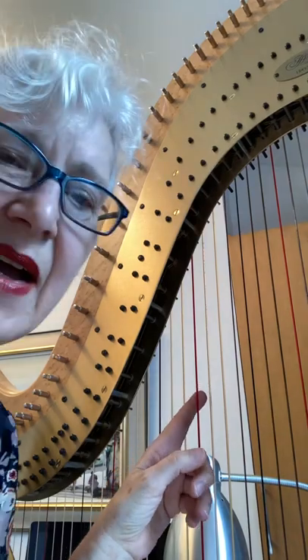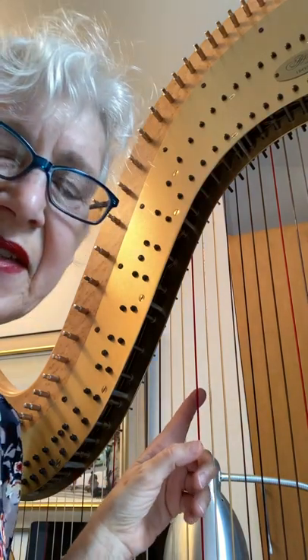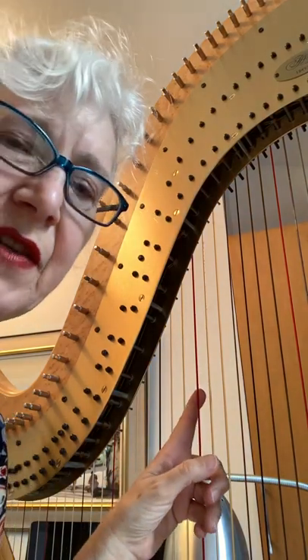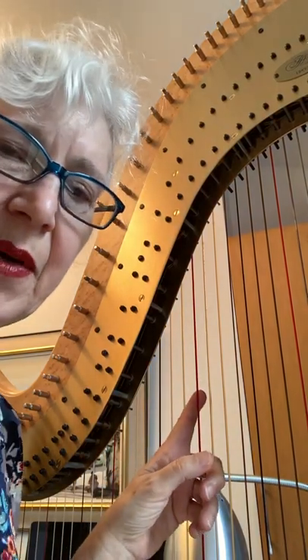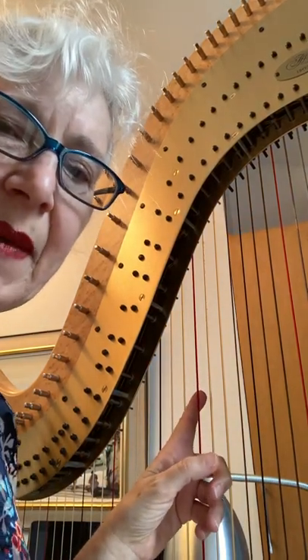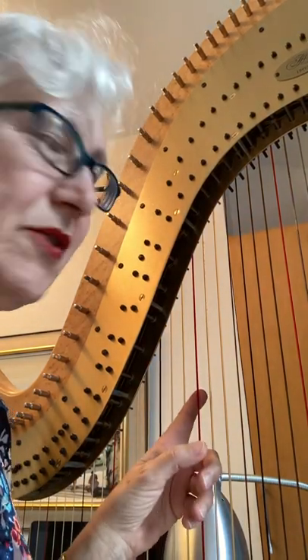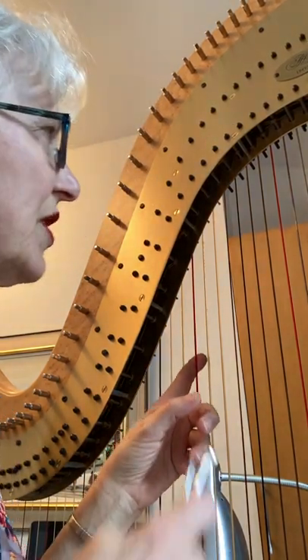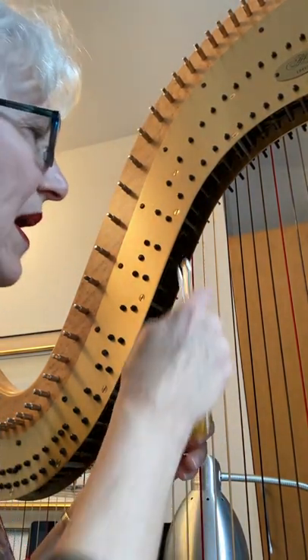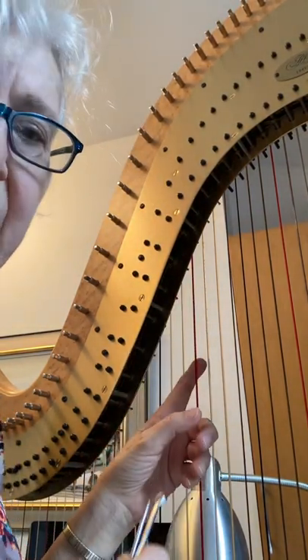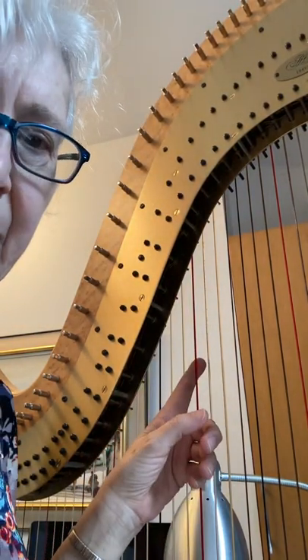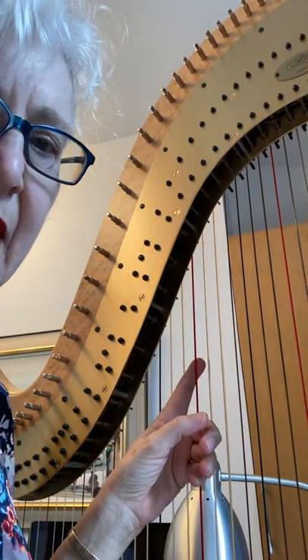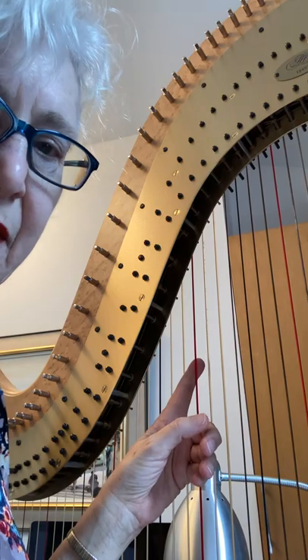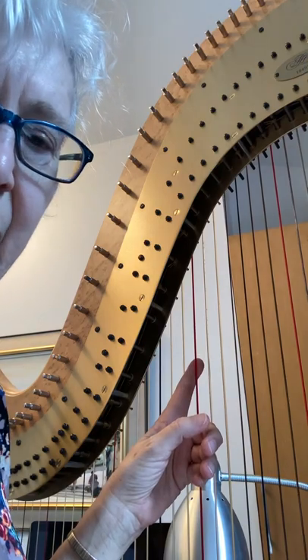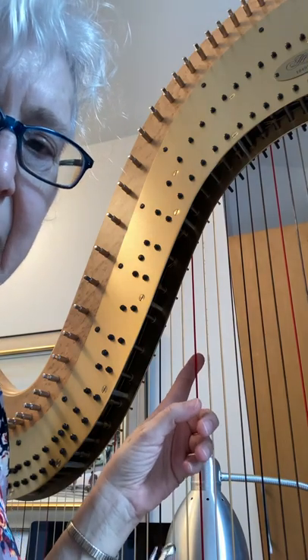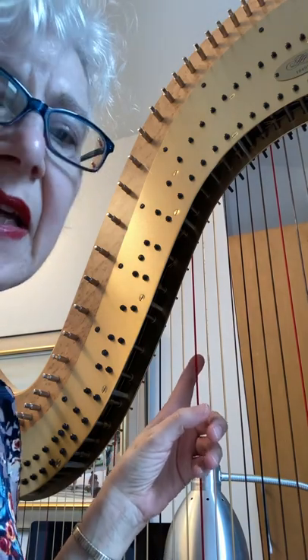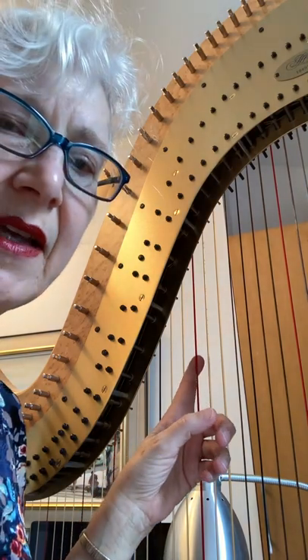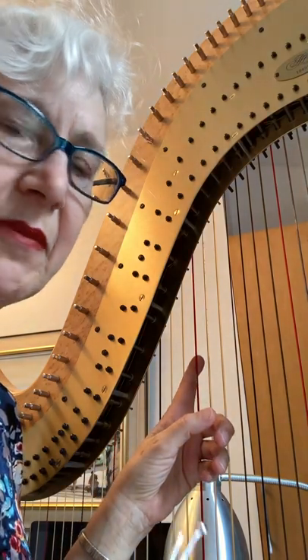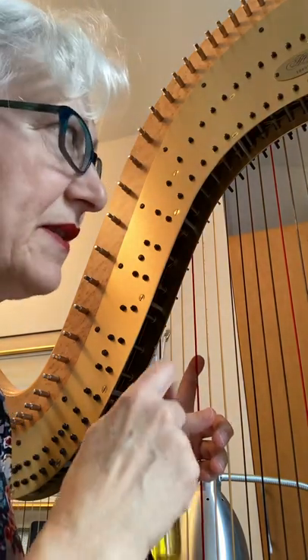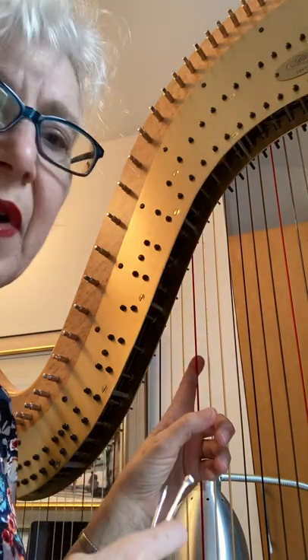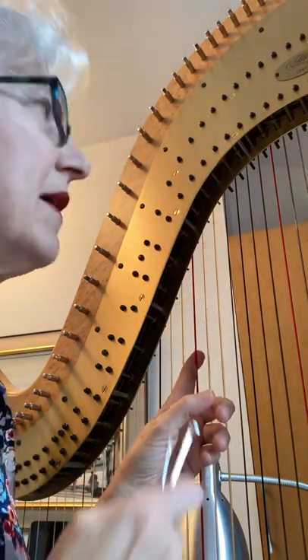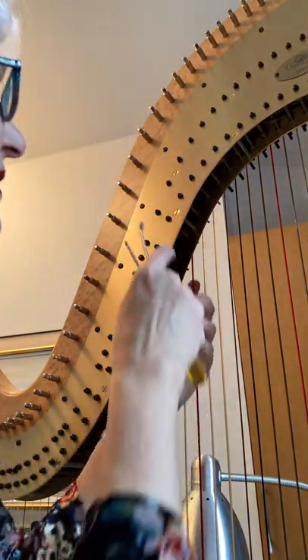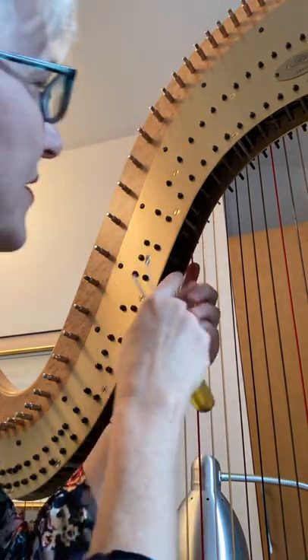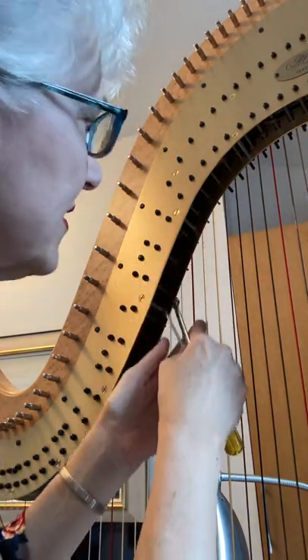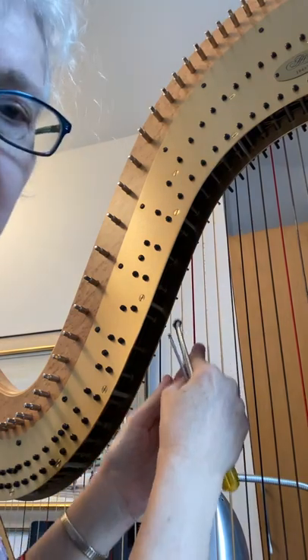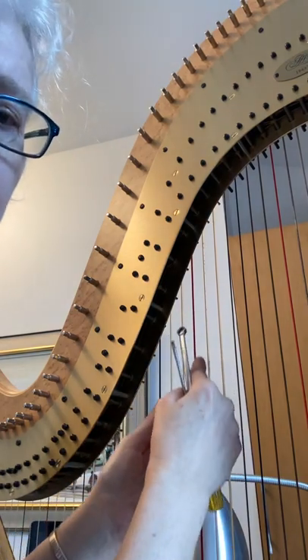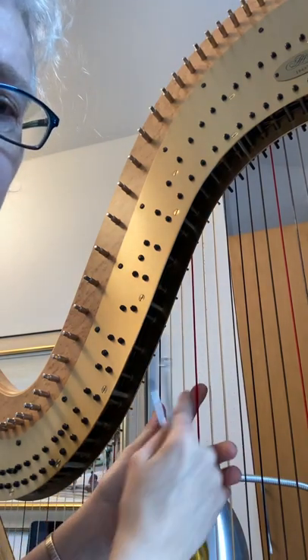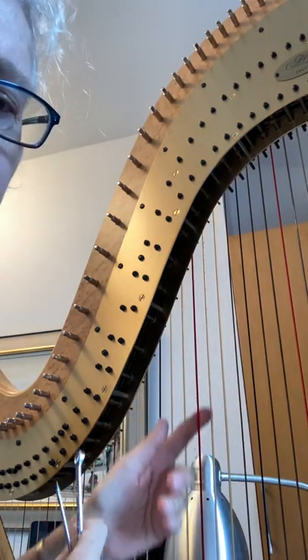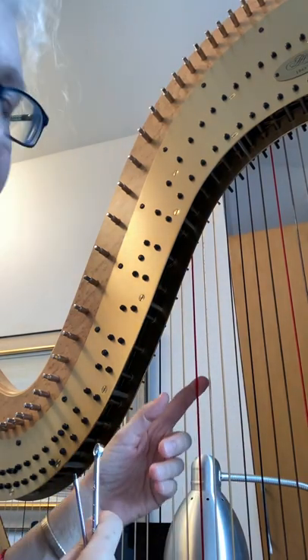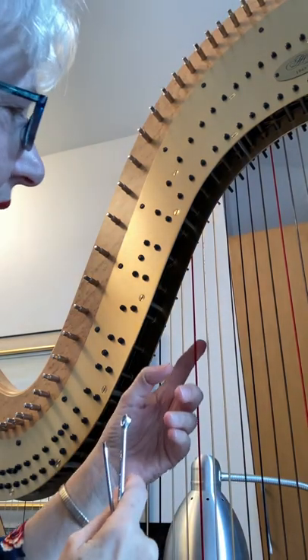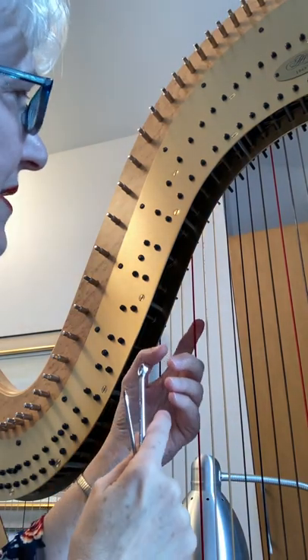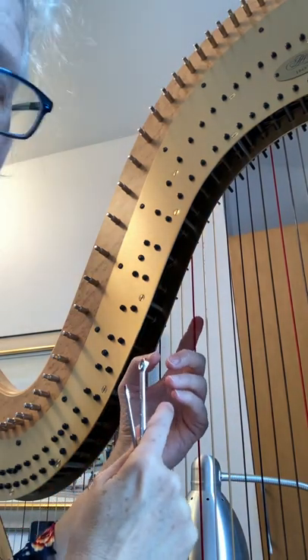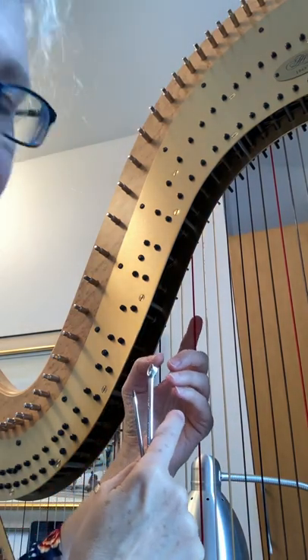Hi, this is a teaching video about how to adjust a backplate screw if you think you've got a little tiny hiss and it might be in the spring that's in here. Here's a string that might have a hiss on it, and I think it's in the natural disc.